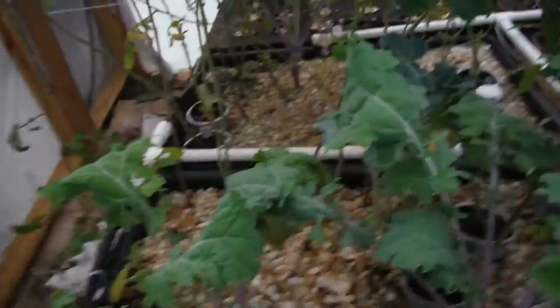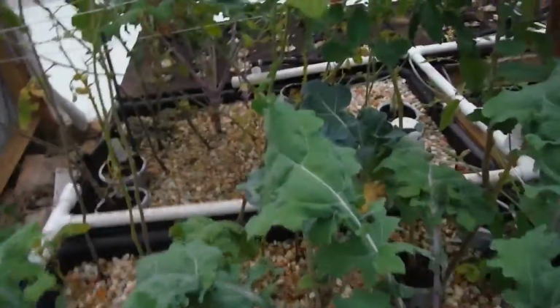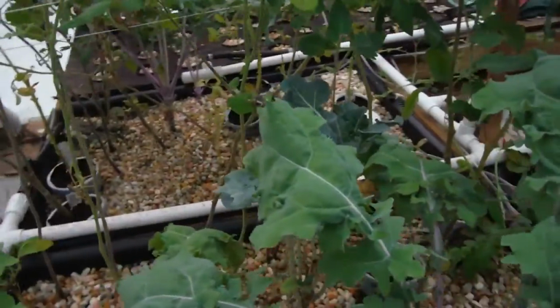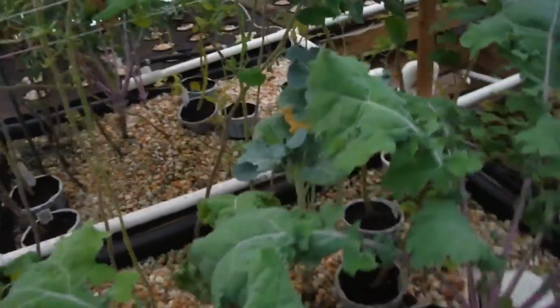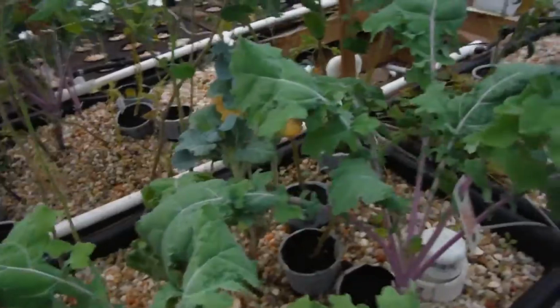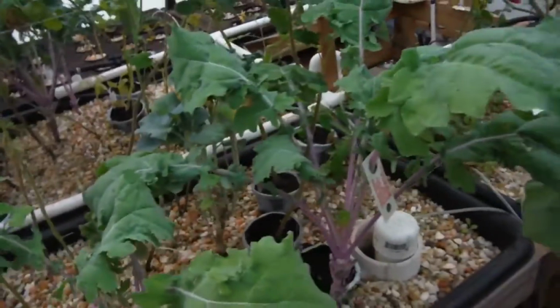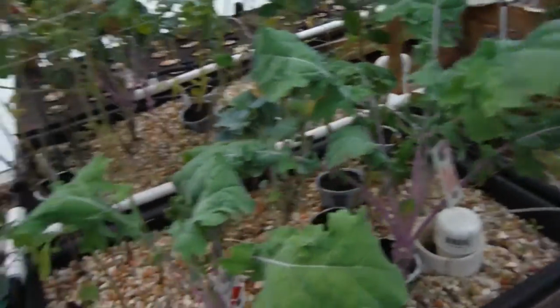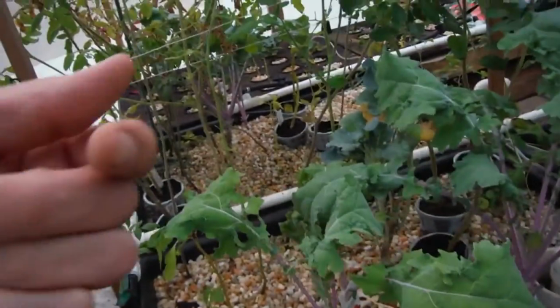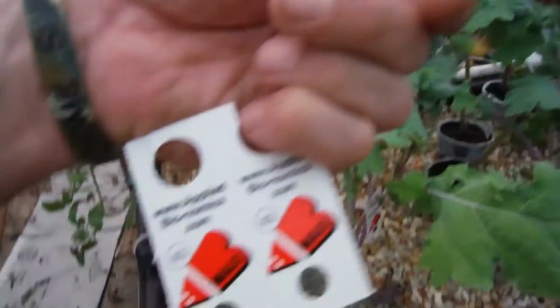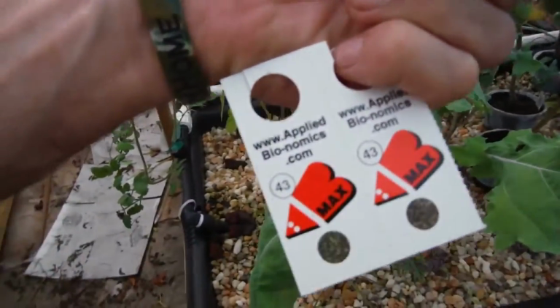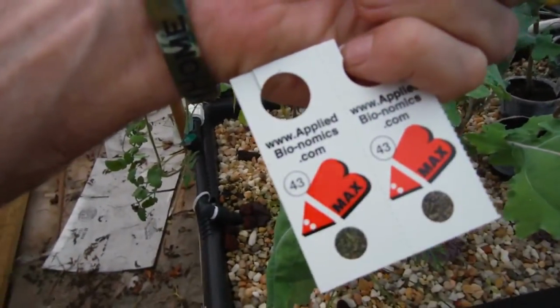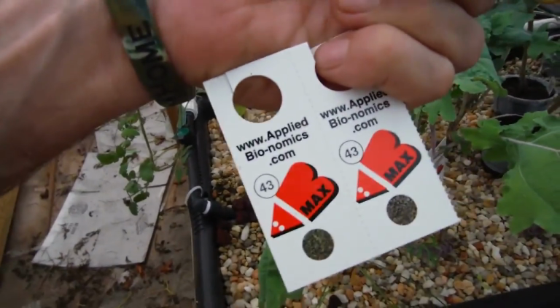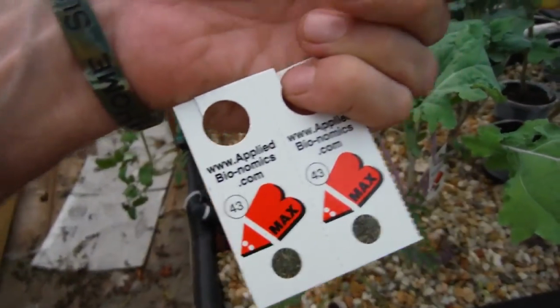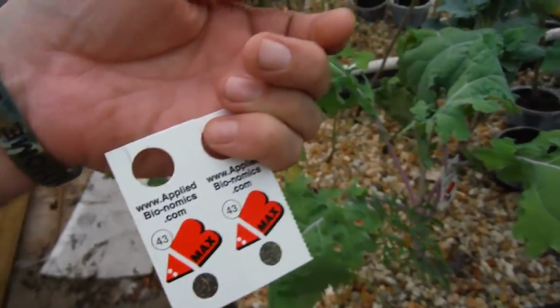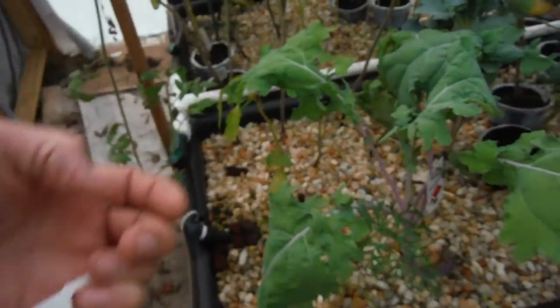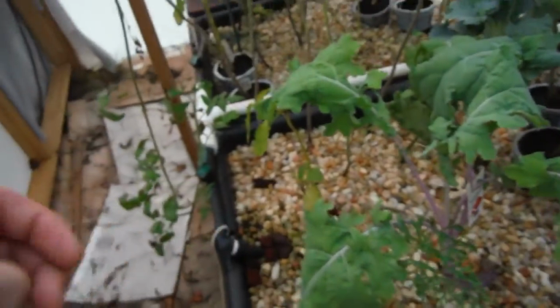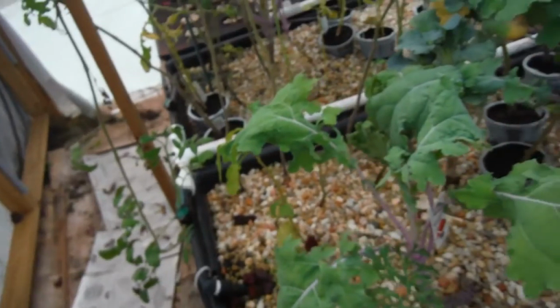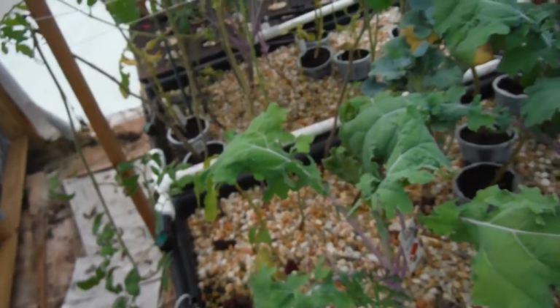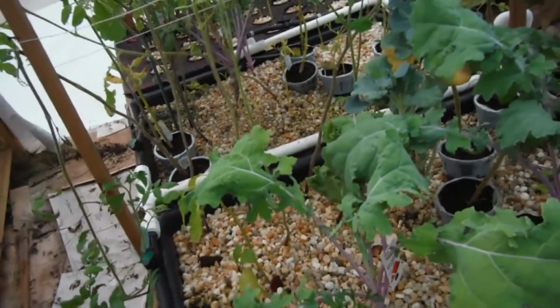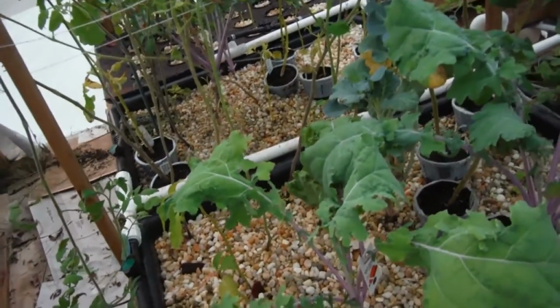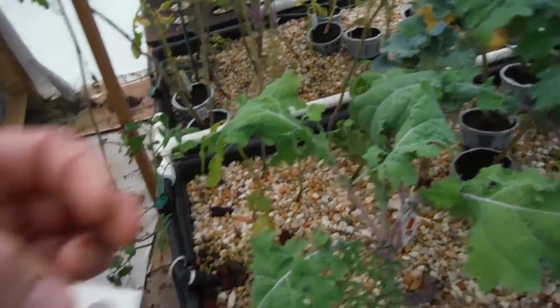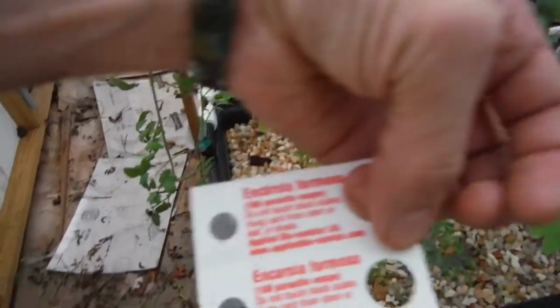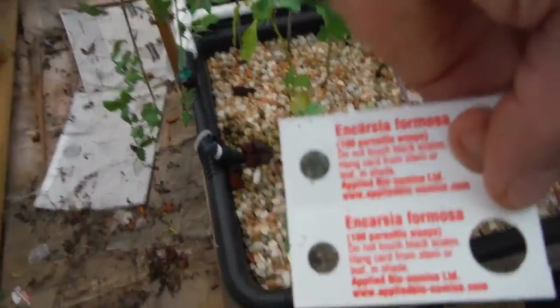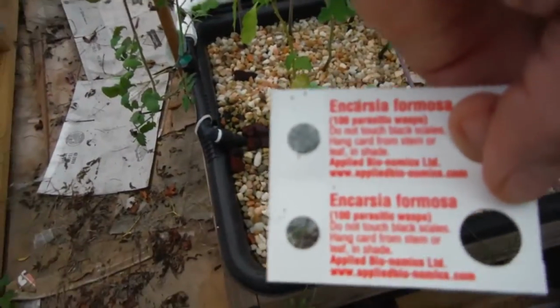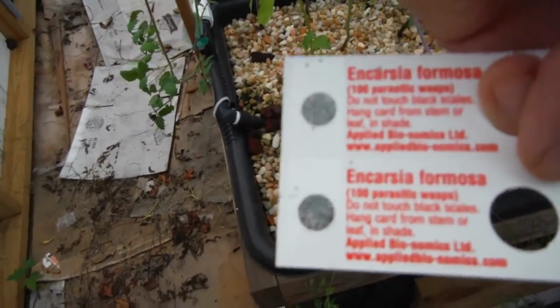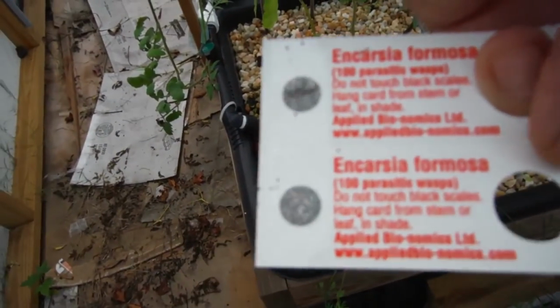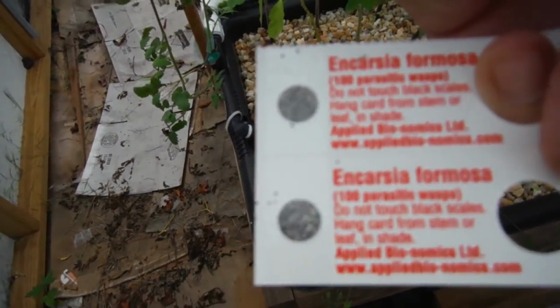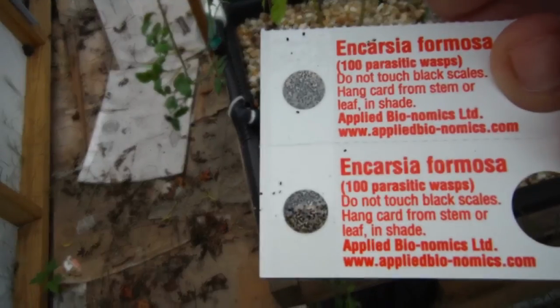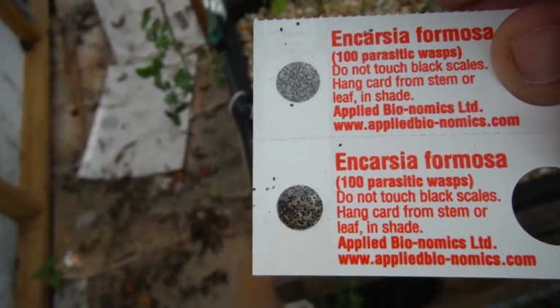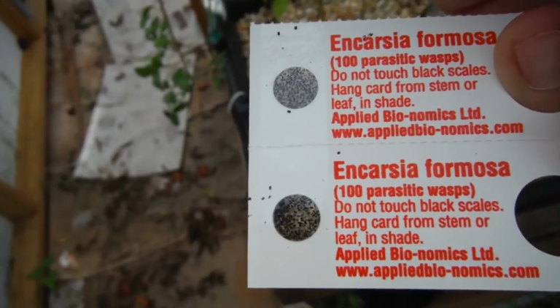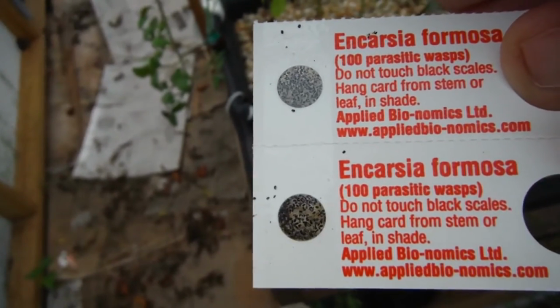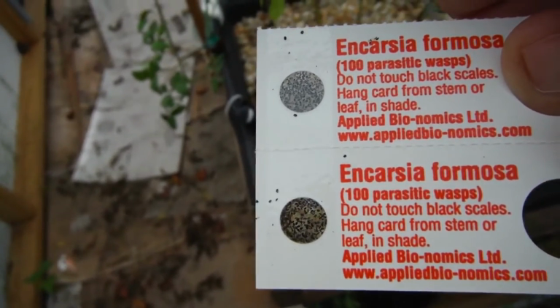Anyway, that was my fun time with how to deal with pests with more bugs. Hope you learned something — I'm sure learning something. Encarsia formosa — that's what these parasitic wasps are called.